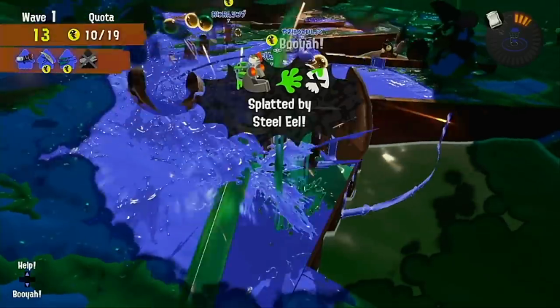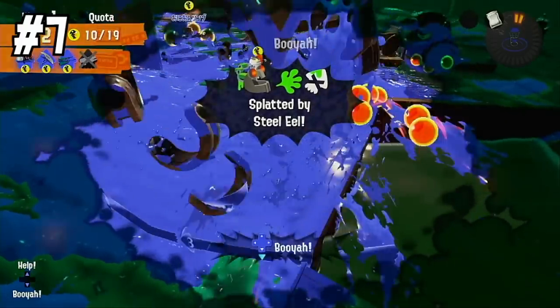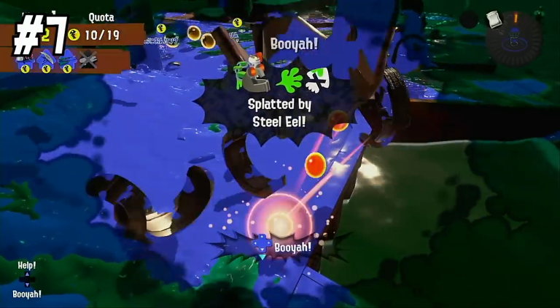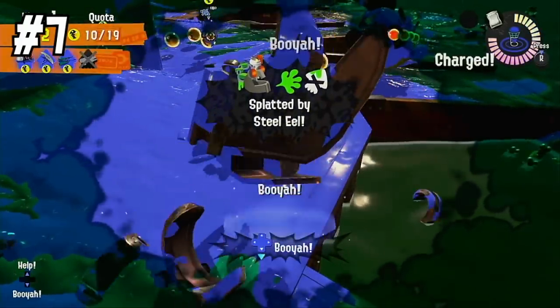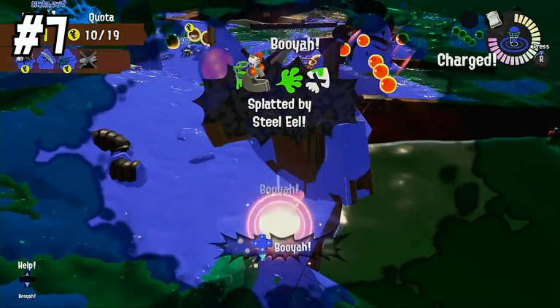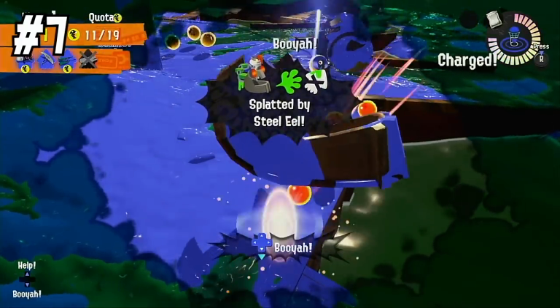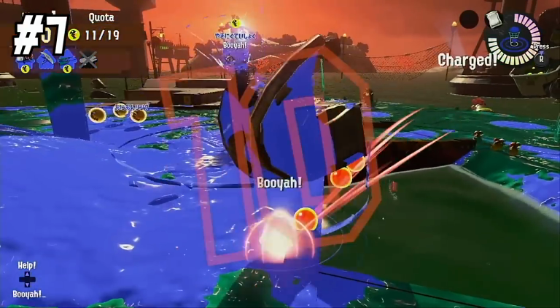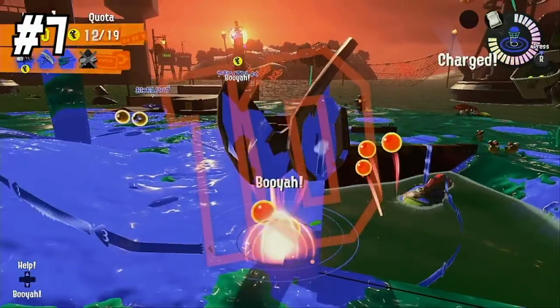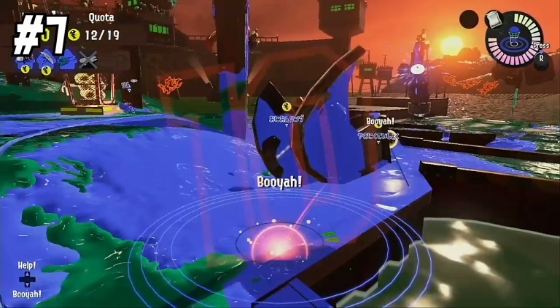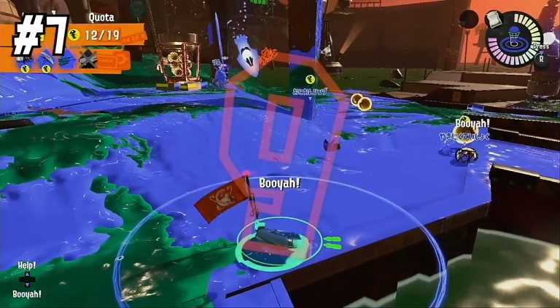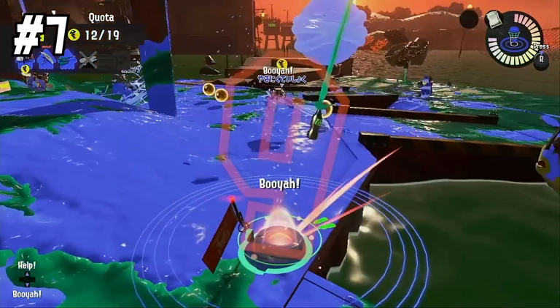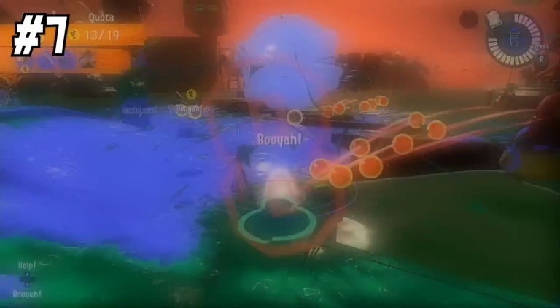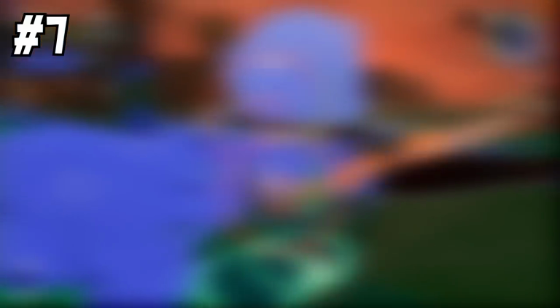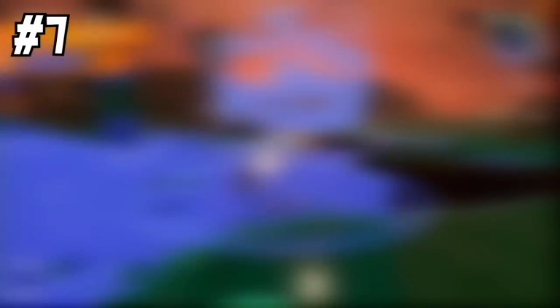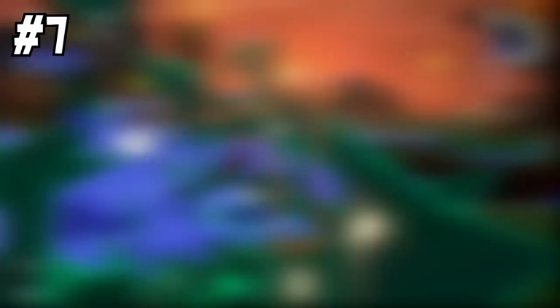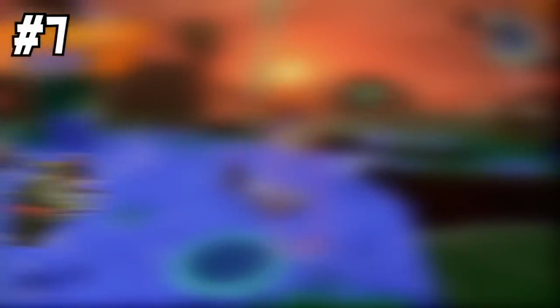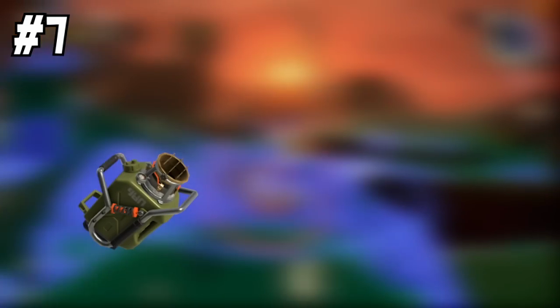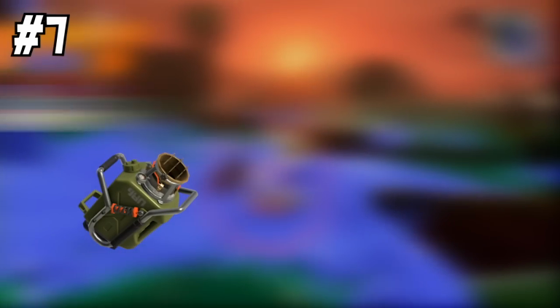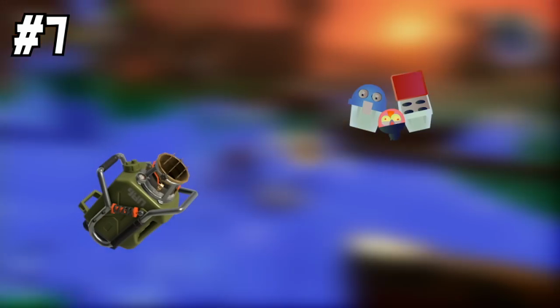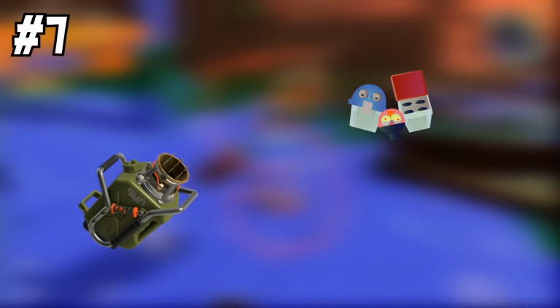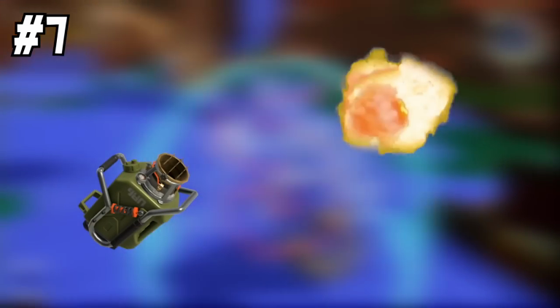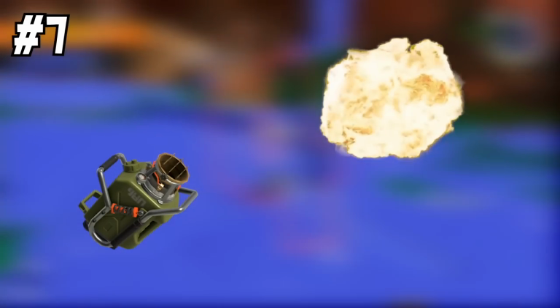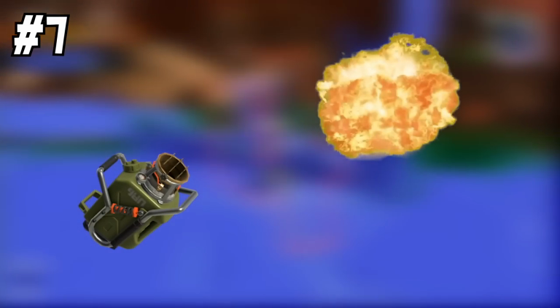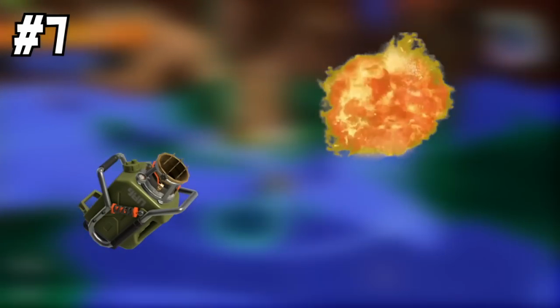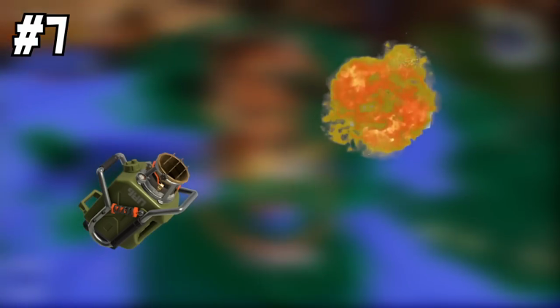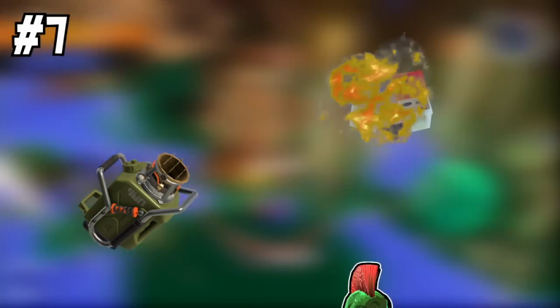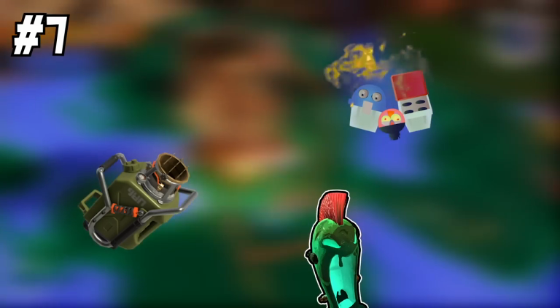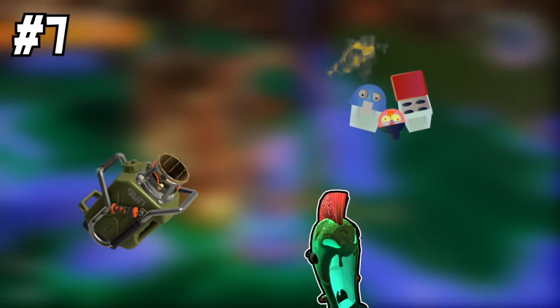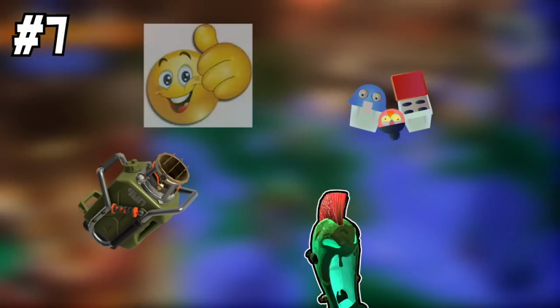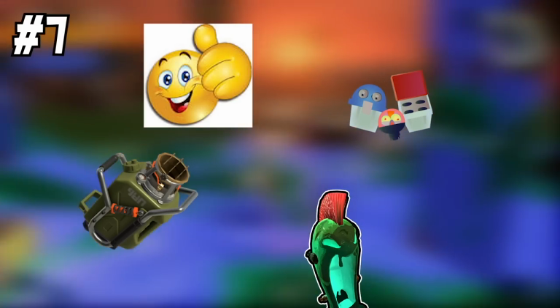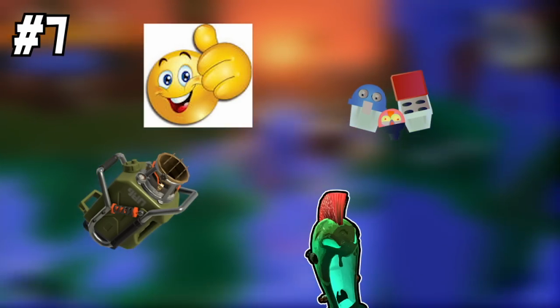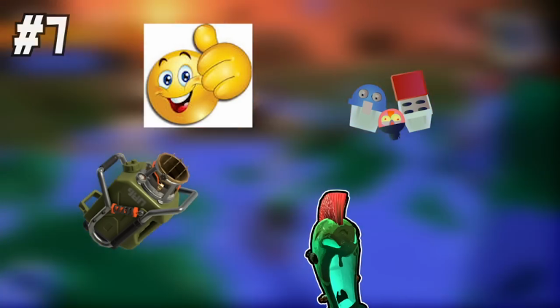Number seven: this is a rare occasional-use thing because it has to be in rotation, but the Explosher can be used to break flyfish boxes and can substitute bombs for mudmouths. If you have the opportunity to use it, then use it.